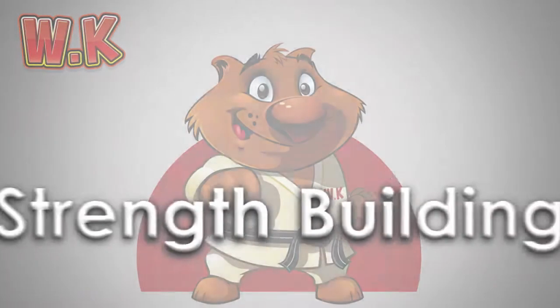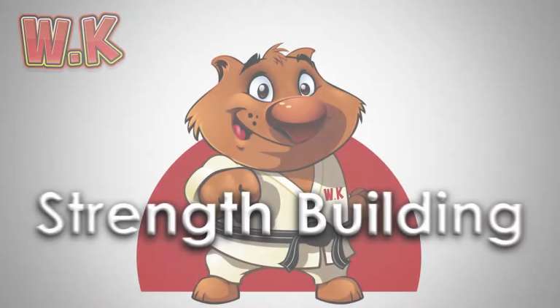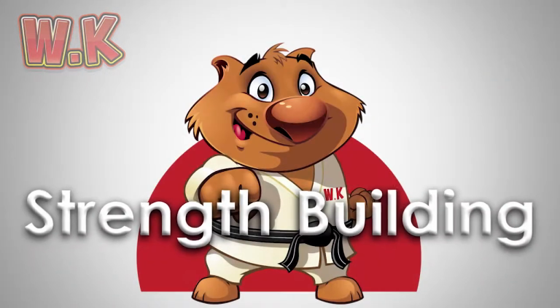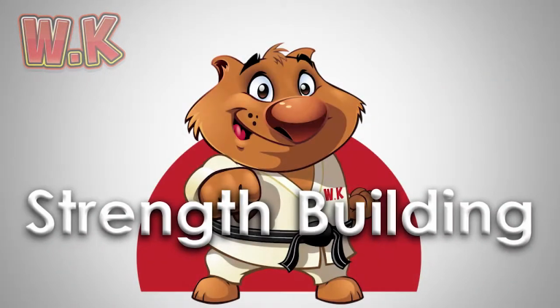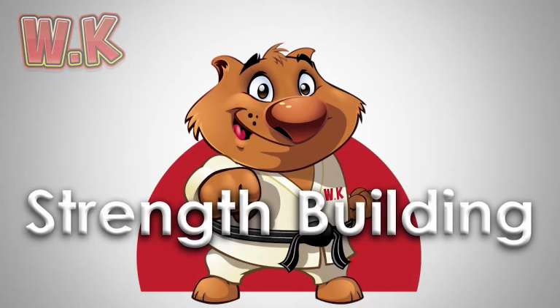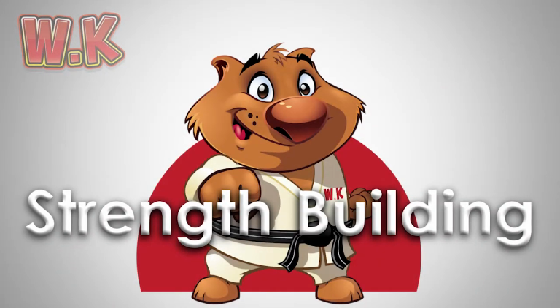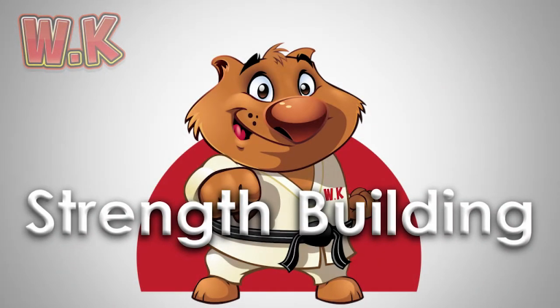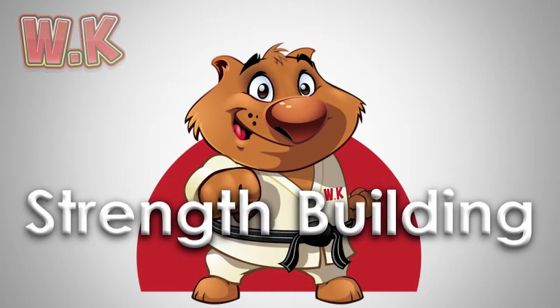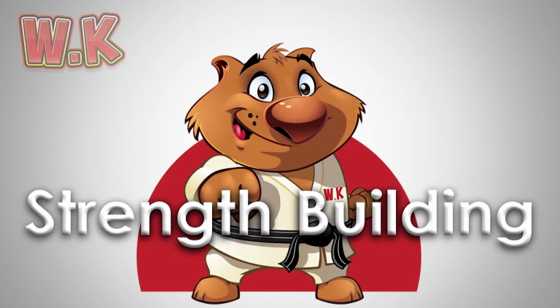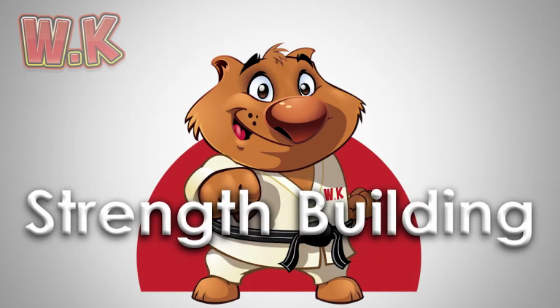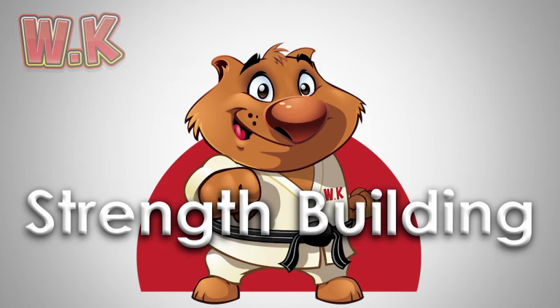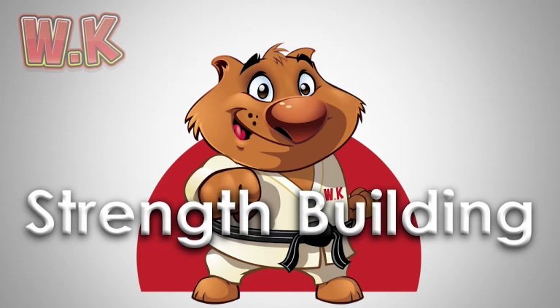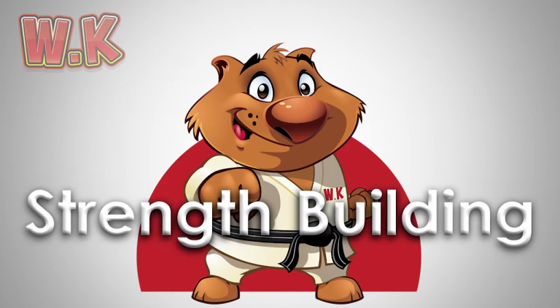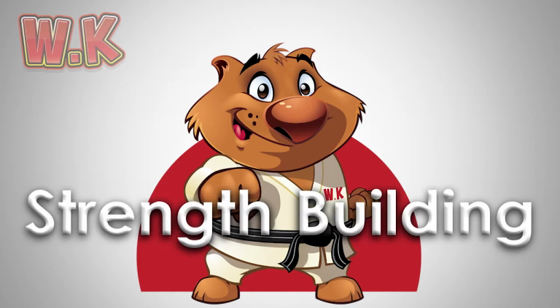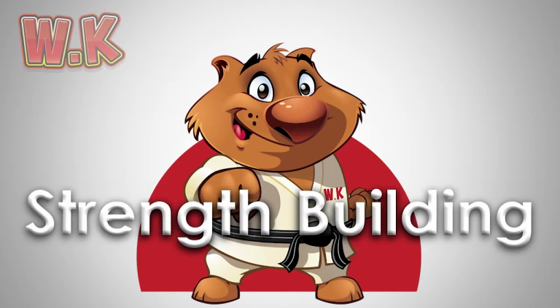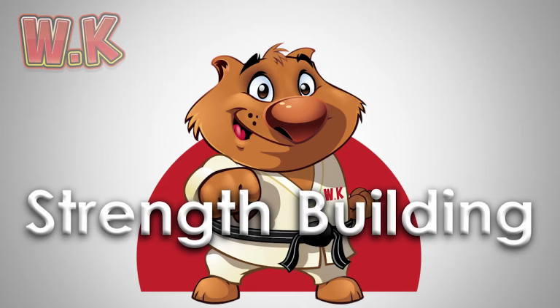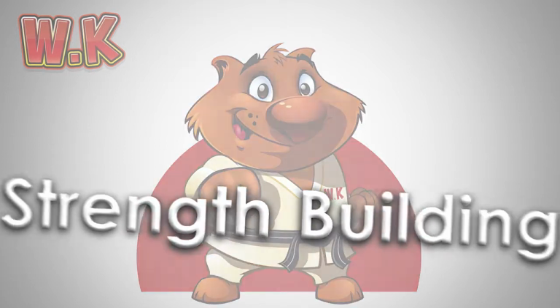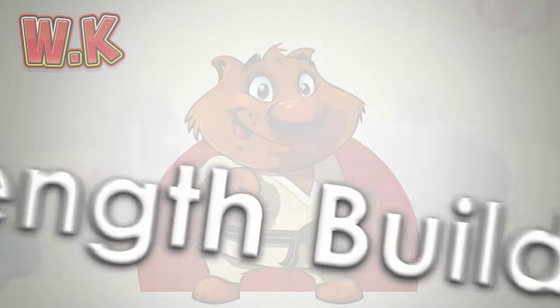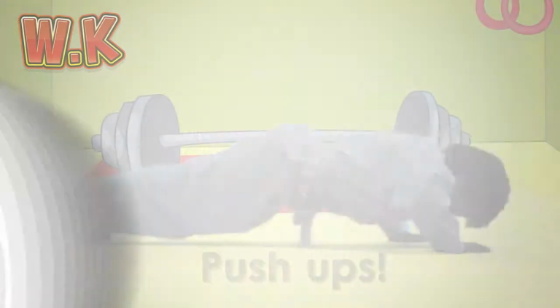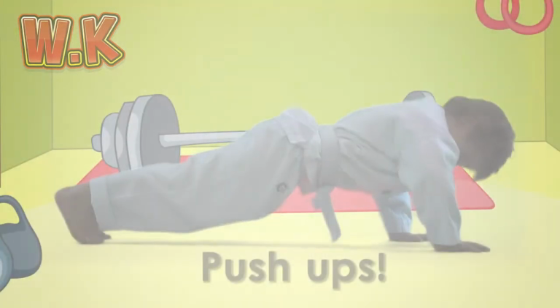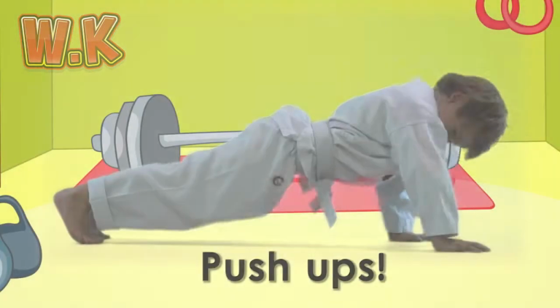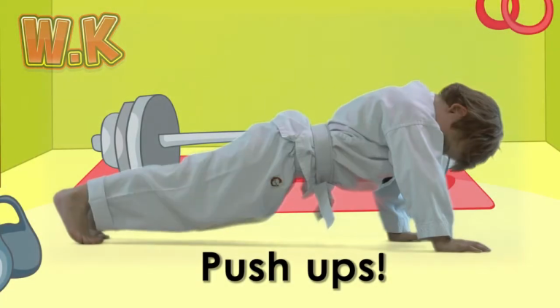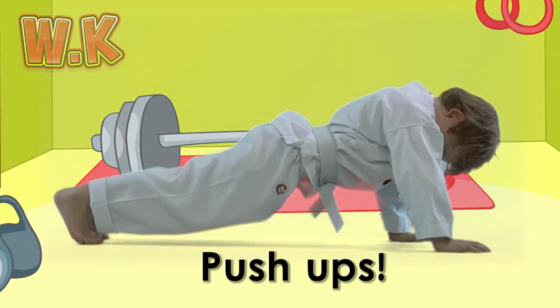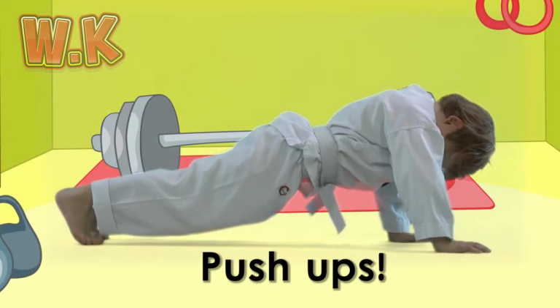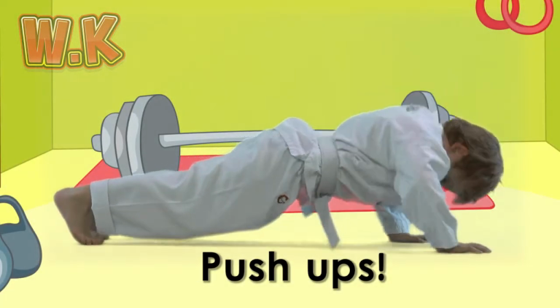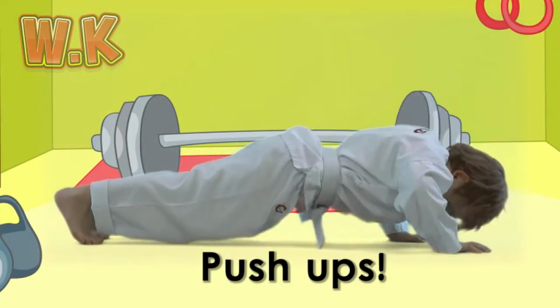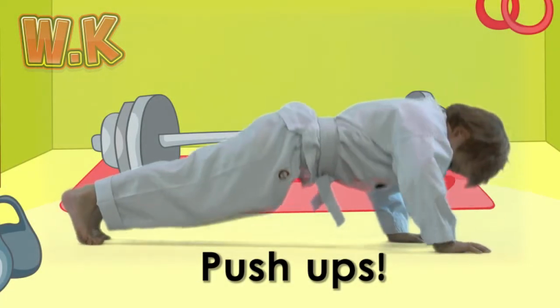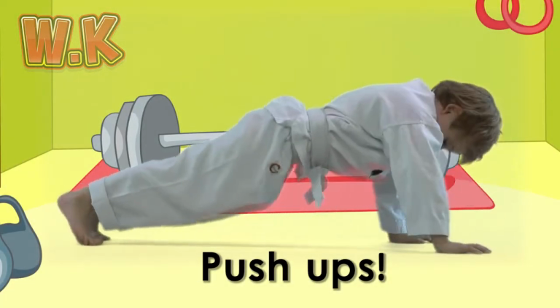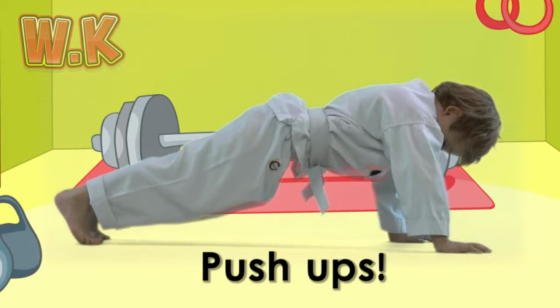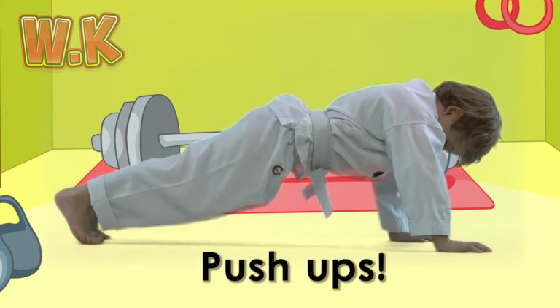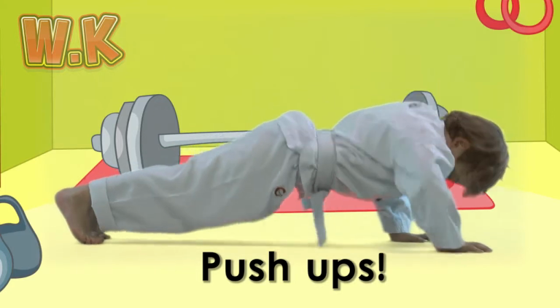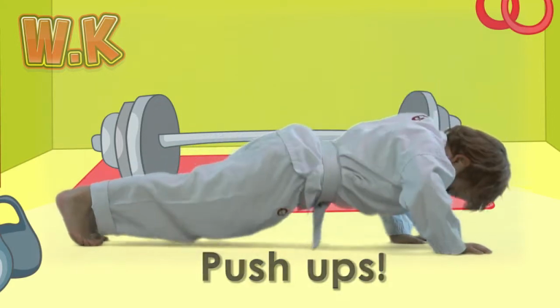Strength Building. Push-ups. Let's start by doing some push-ups. This will make your arms and chest nice and strong.